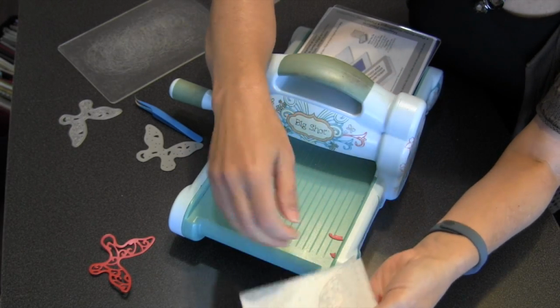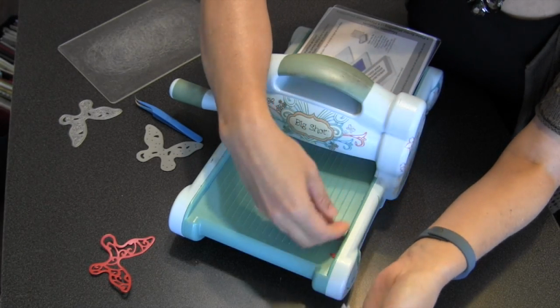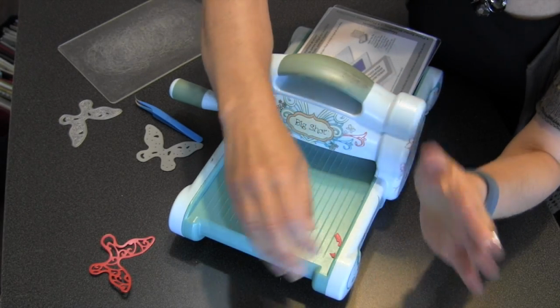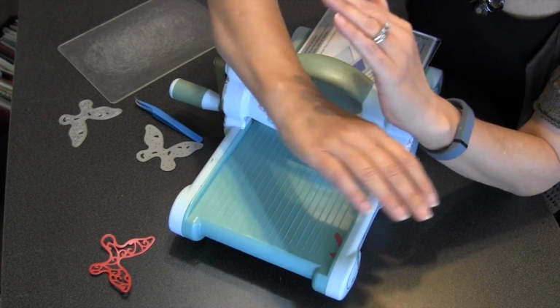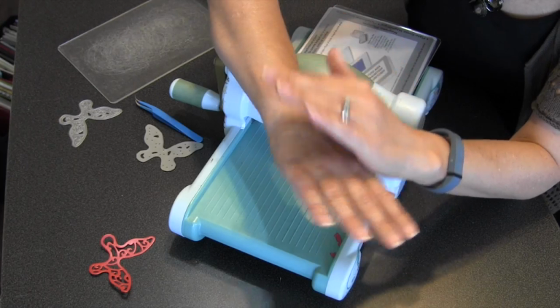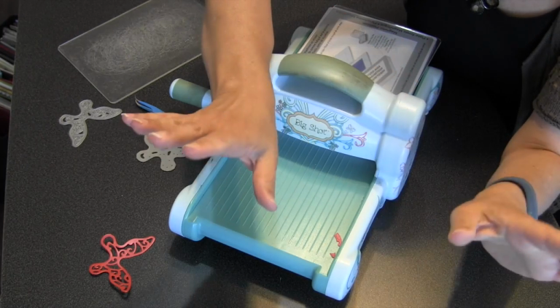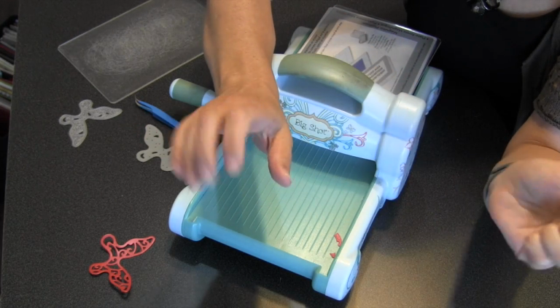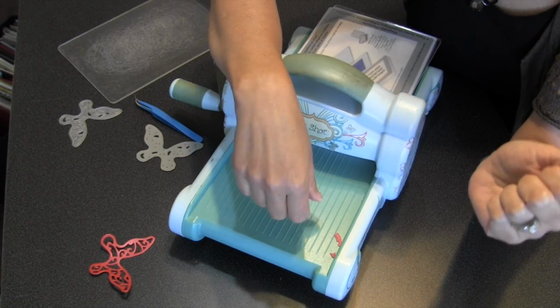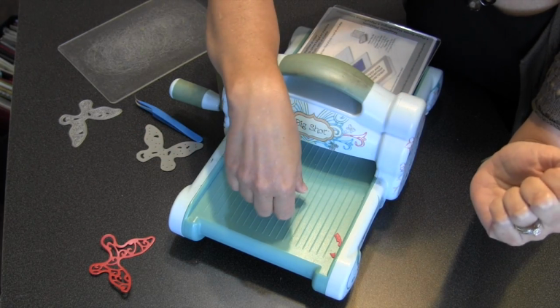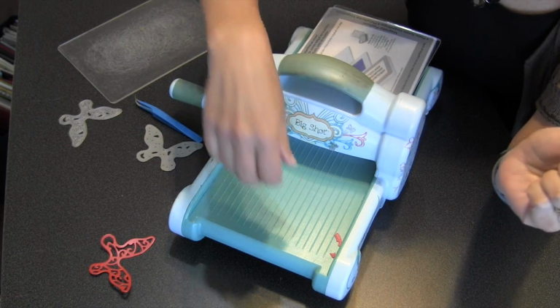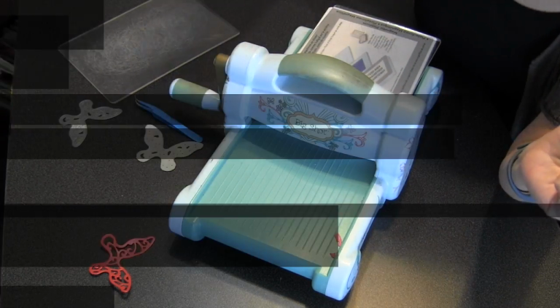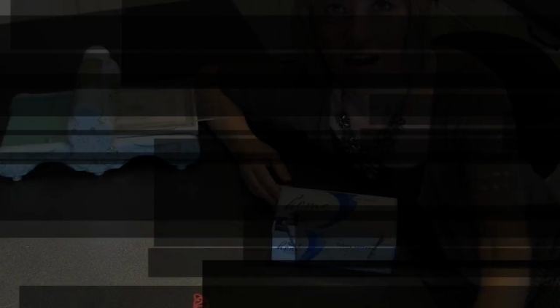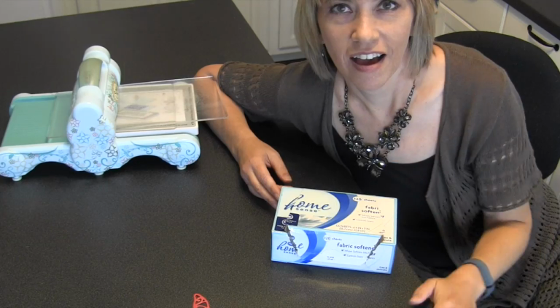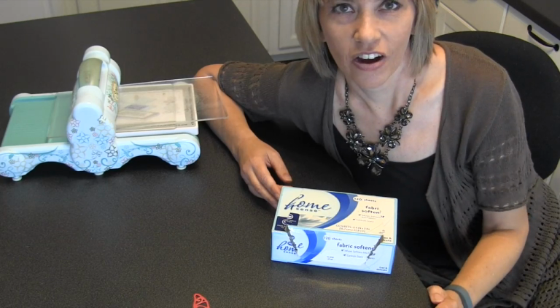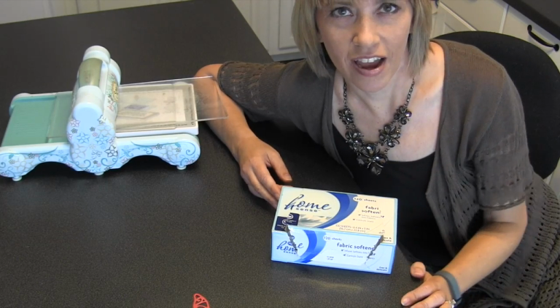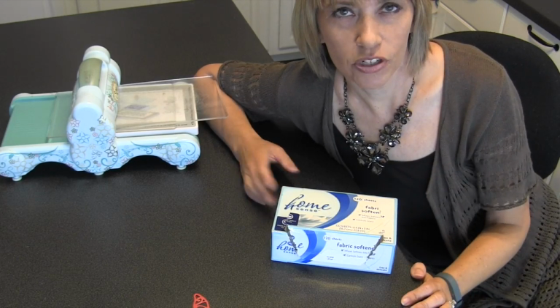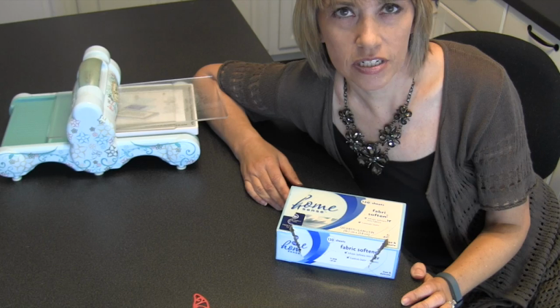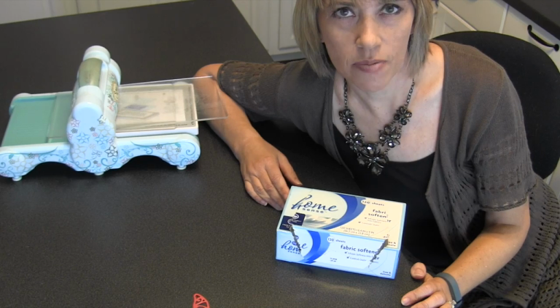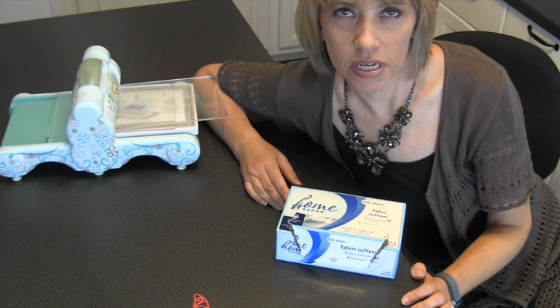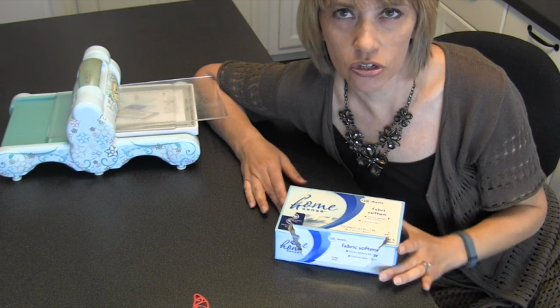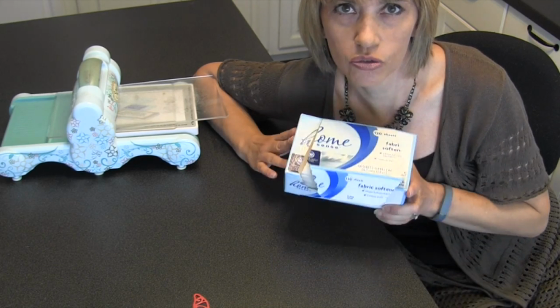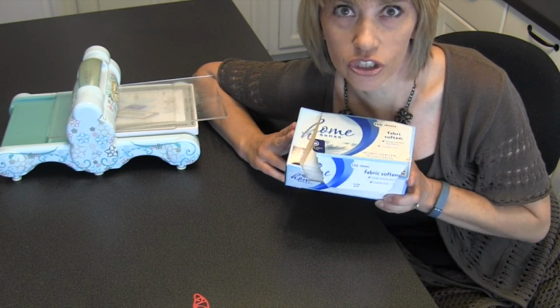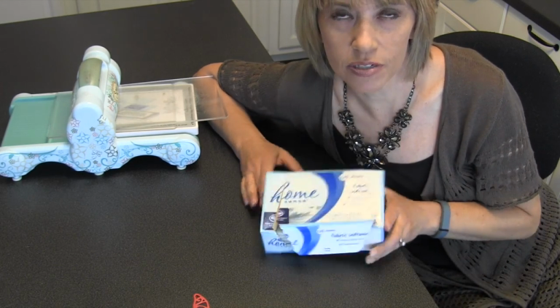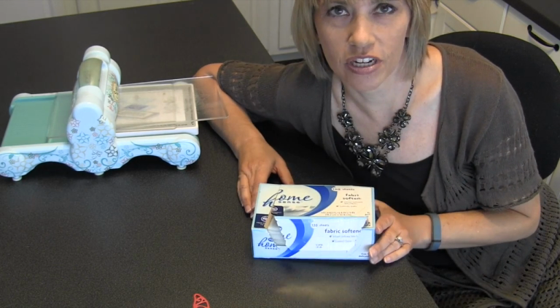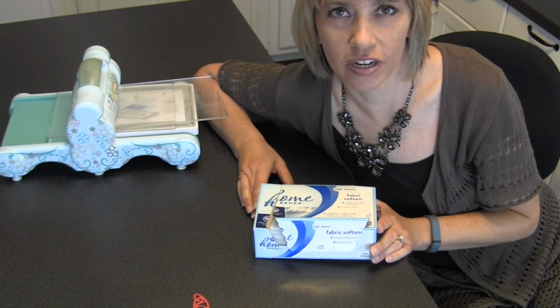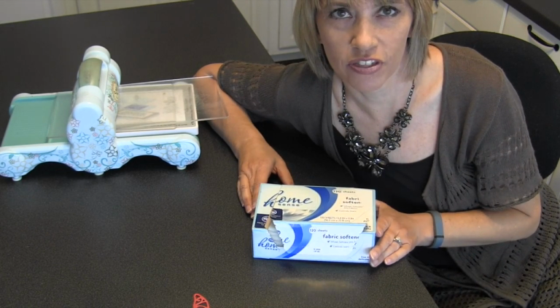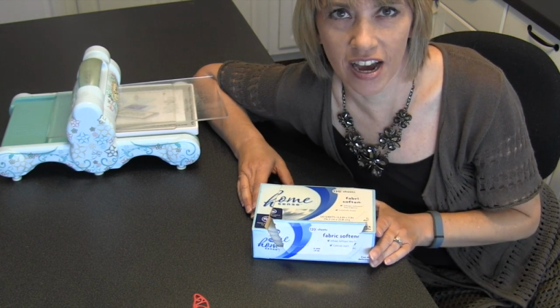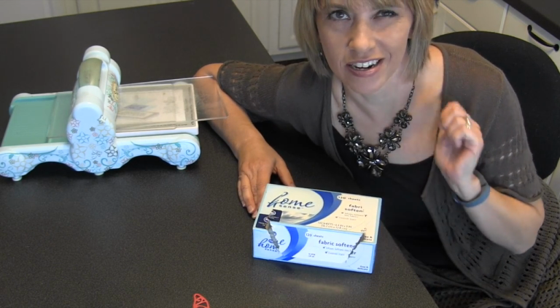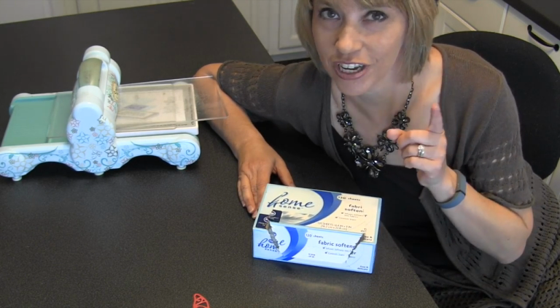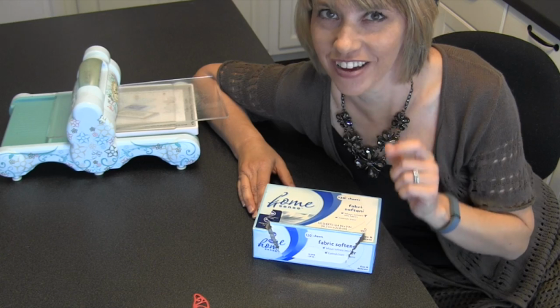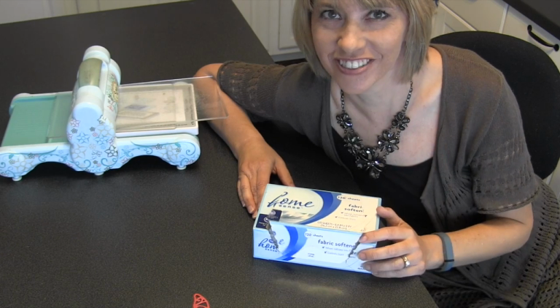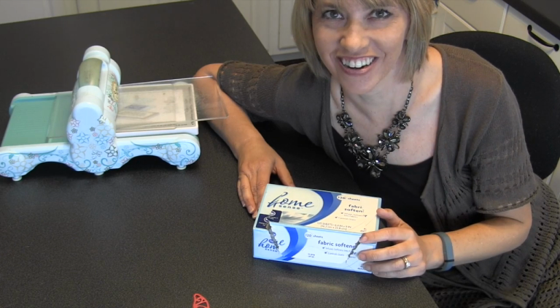I am telling you, it just makes die cutting so much easier. I hope you enjoyed this little tip from me to you — dryer sheets with your intricate wafer-thin dies. It'll change your life. Talk to you later.